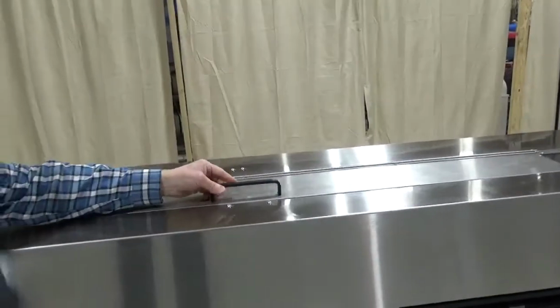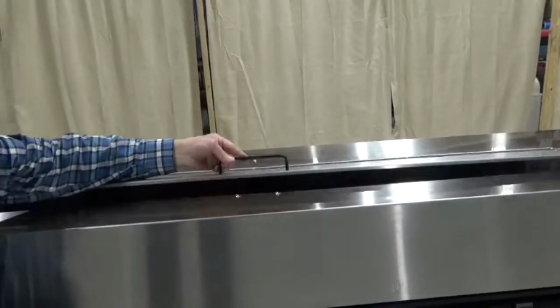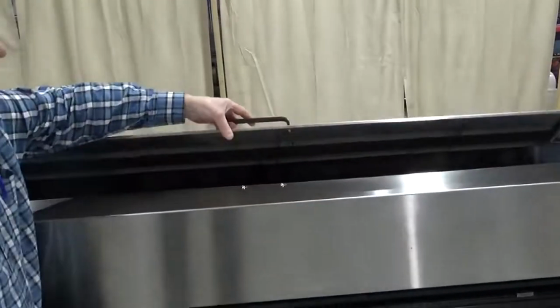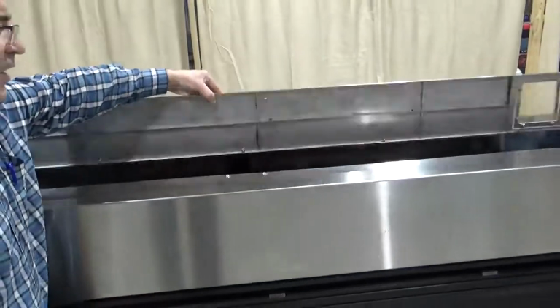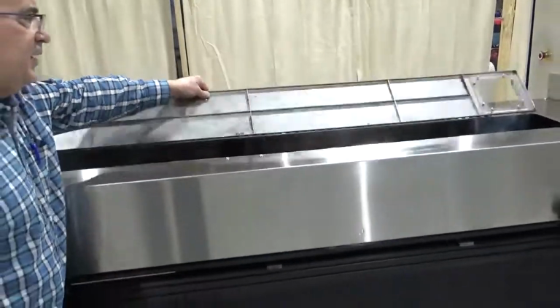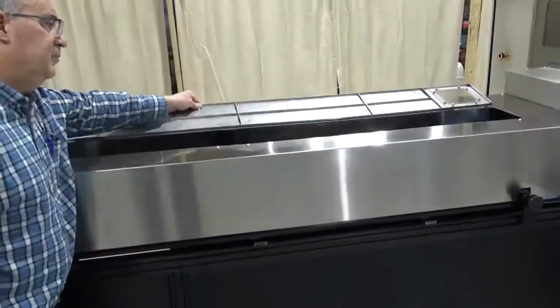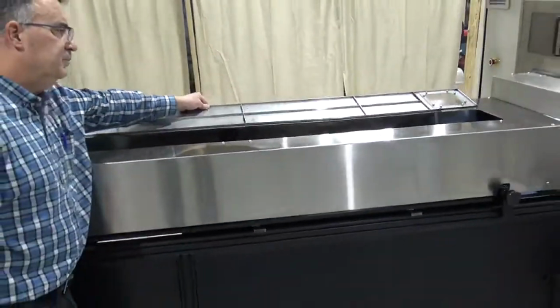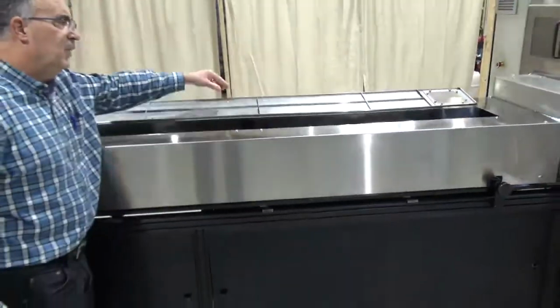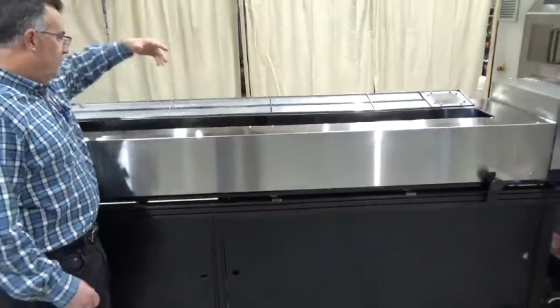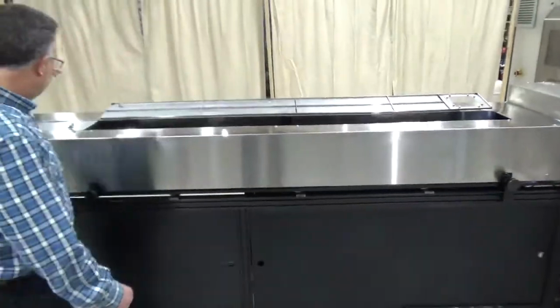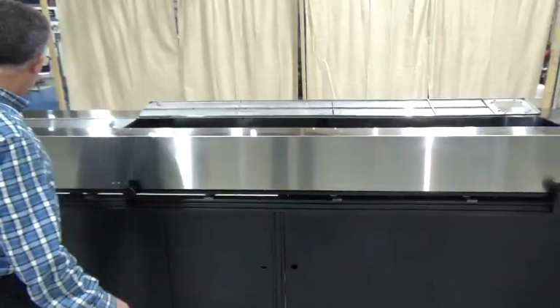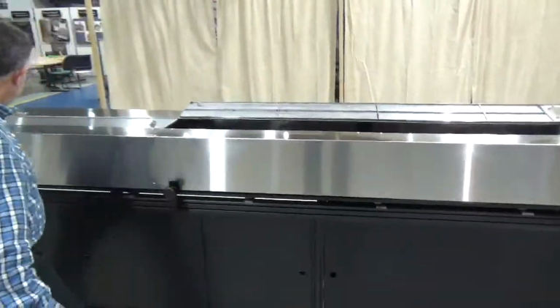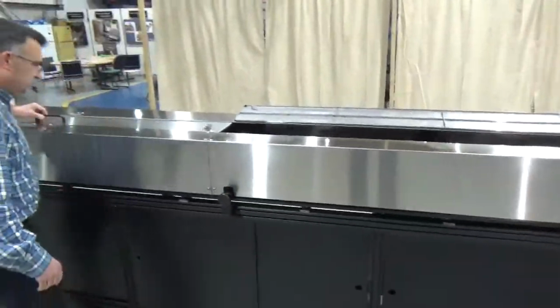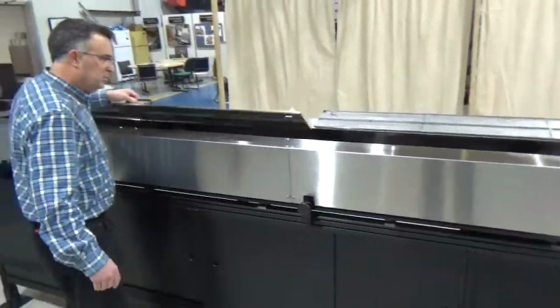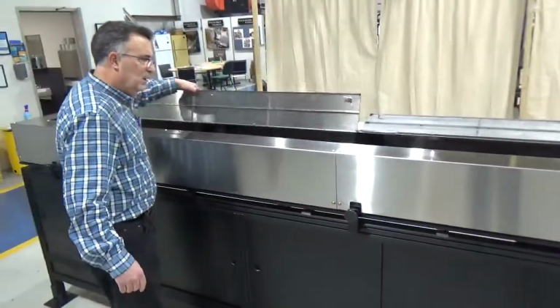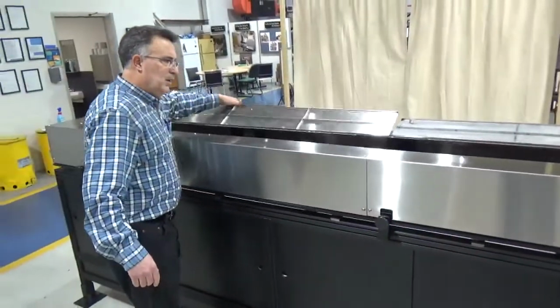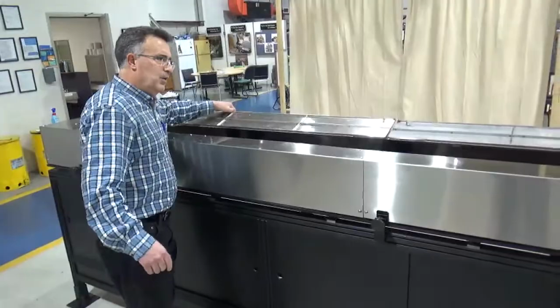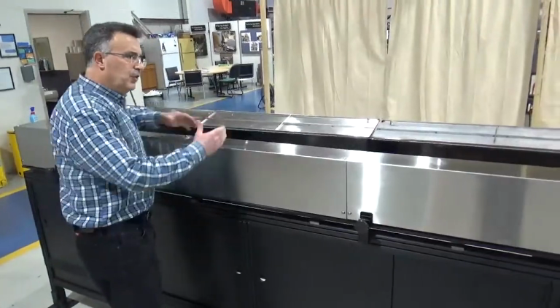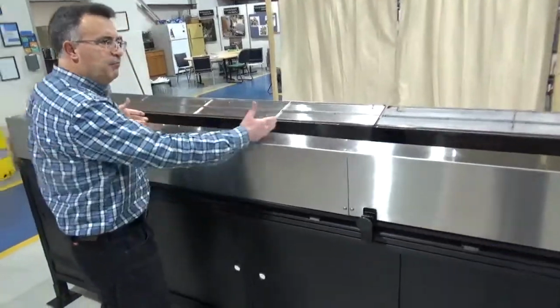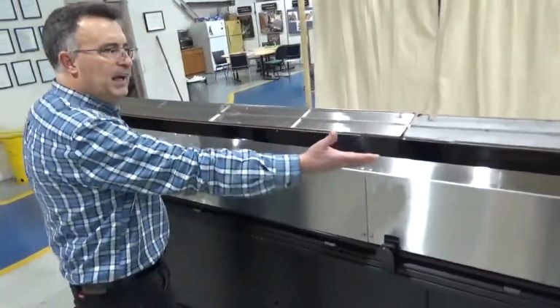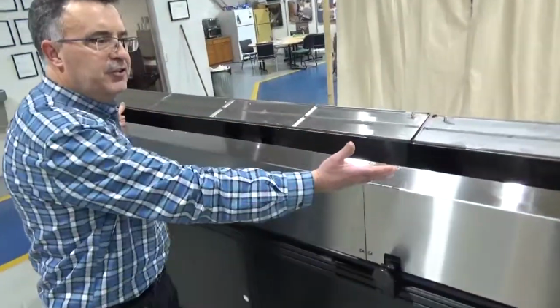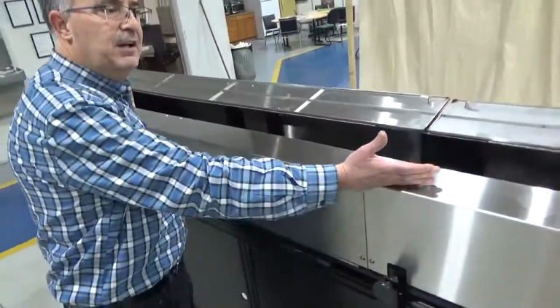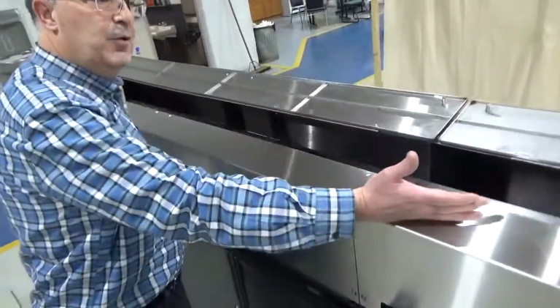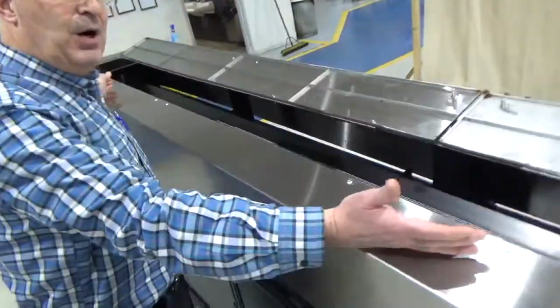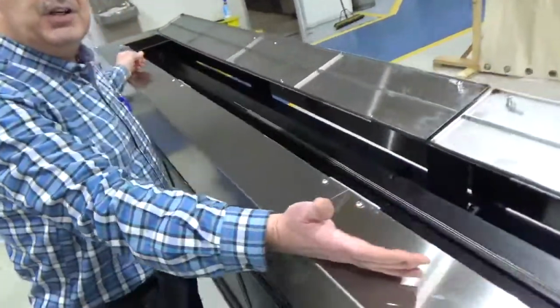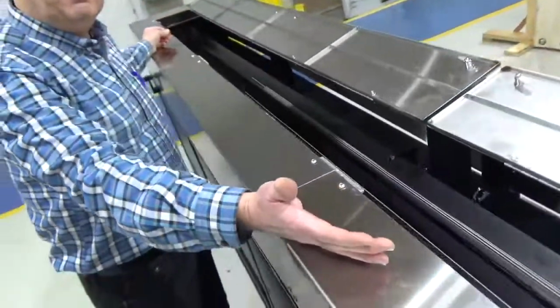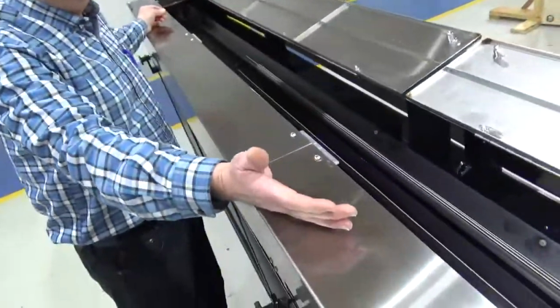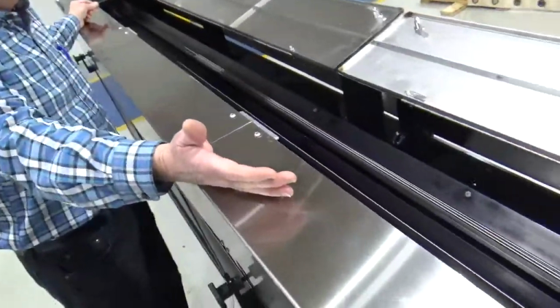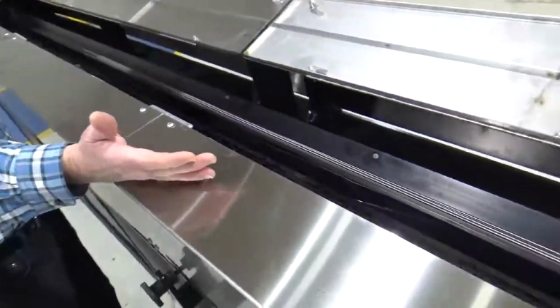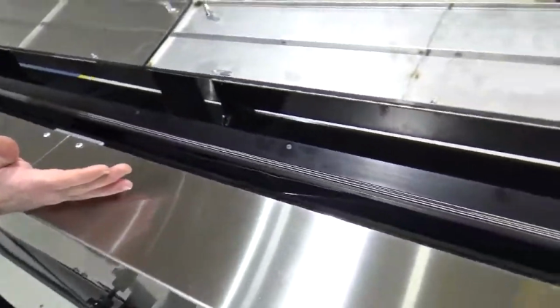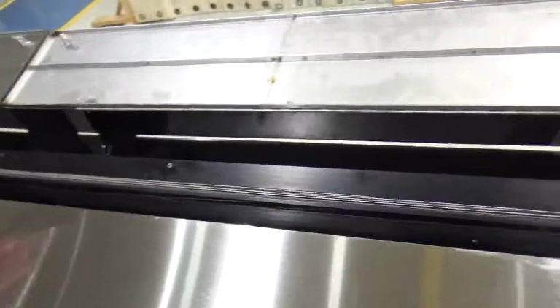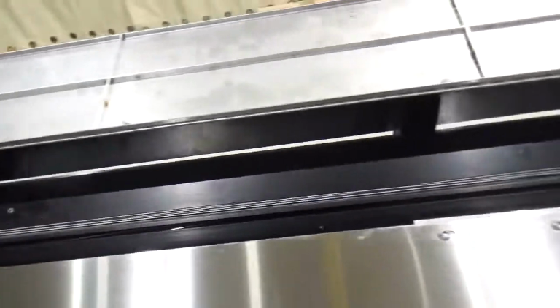When the key is unlocked the hoods can open, so you have full access to reload the bars into the feeder without stopping the machine.